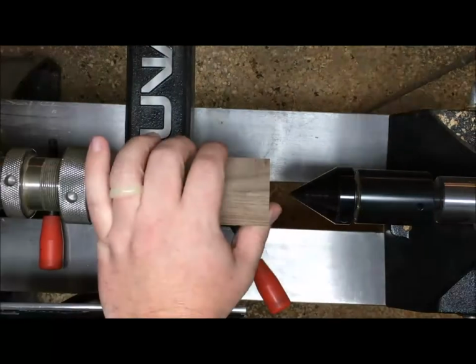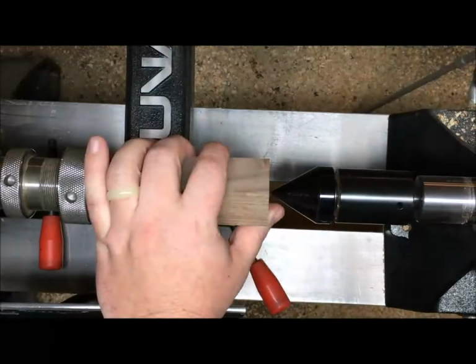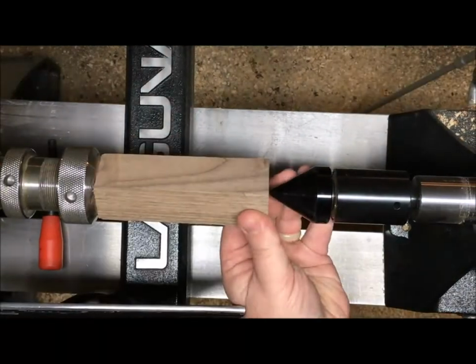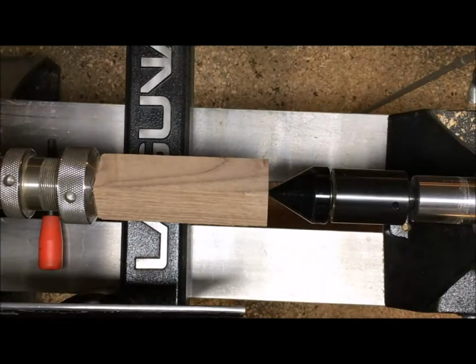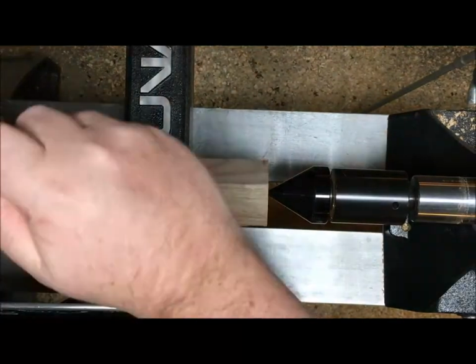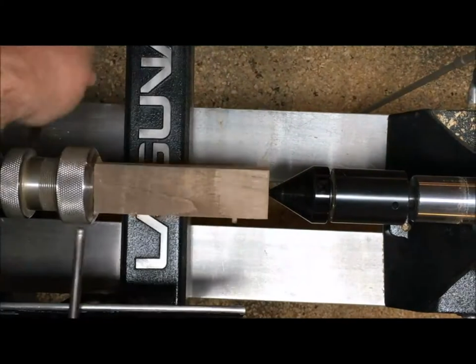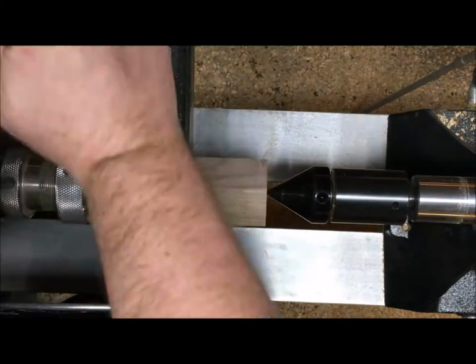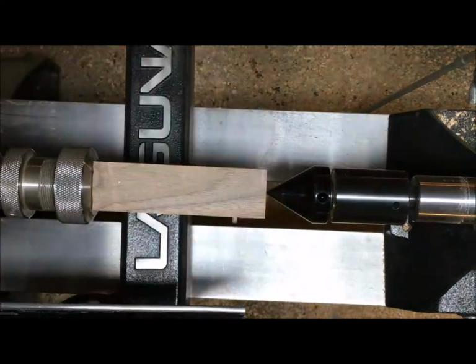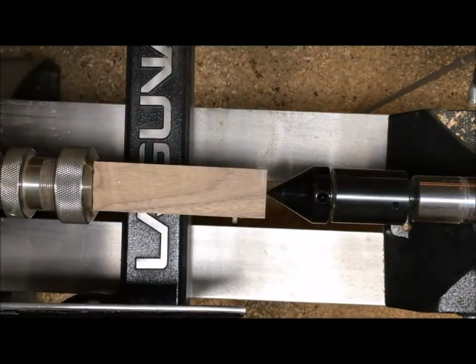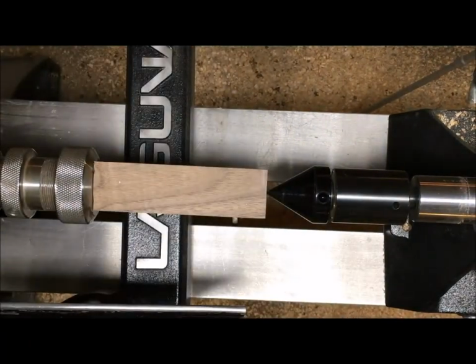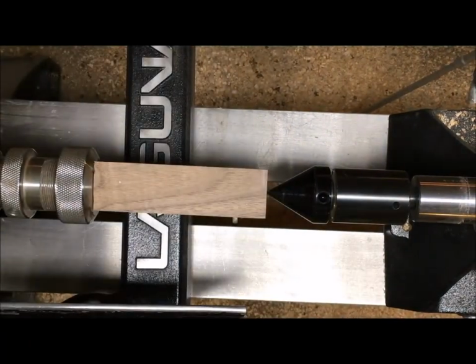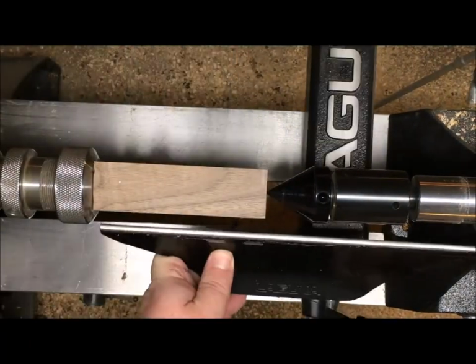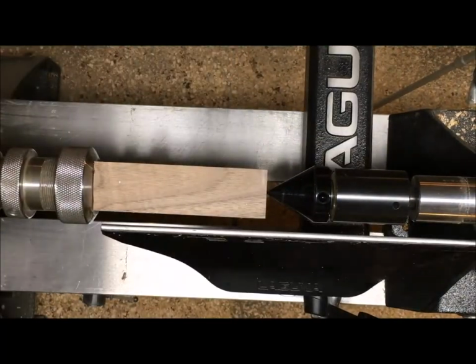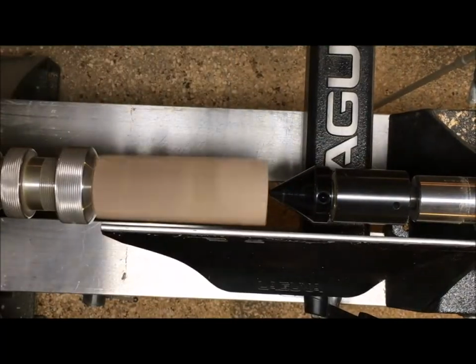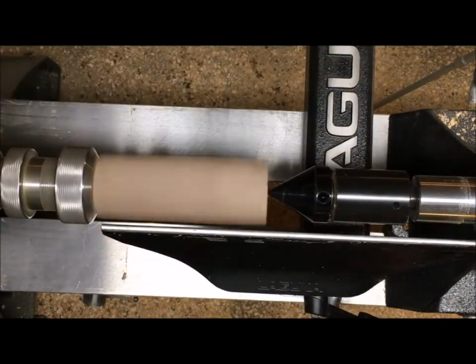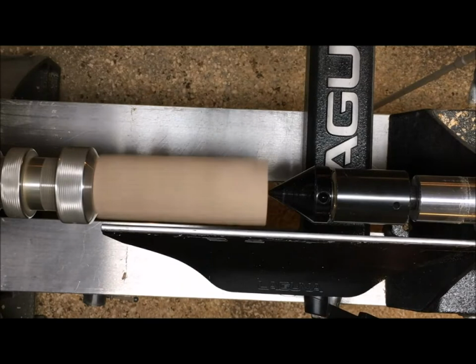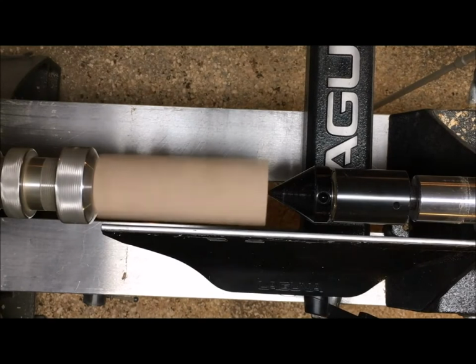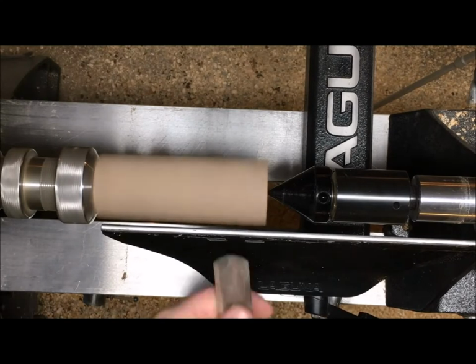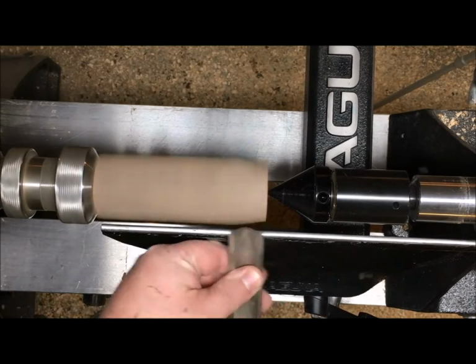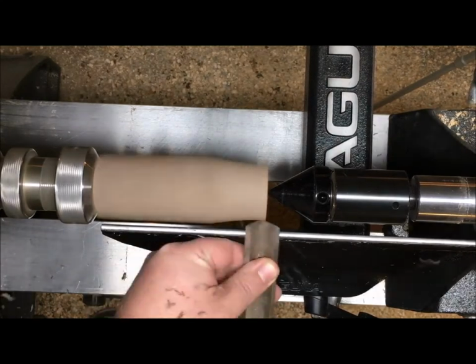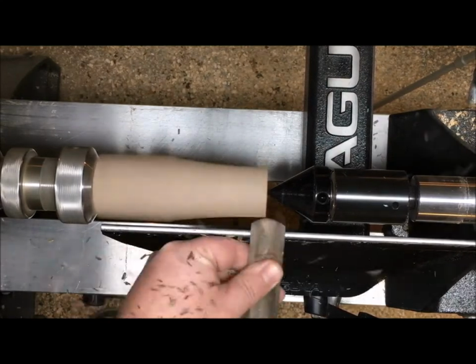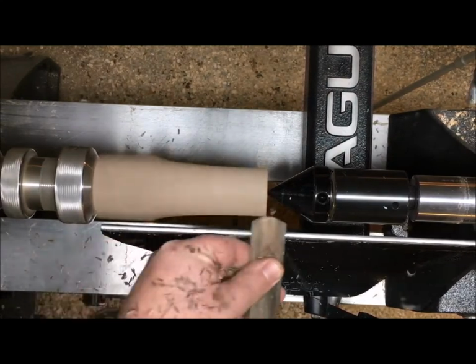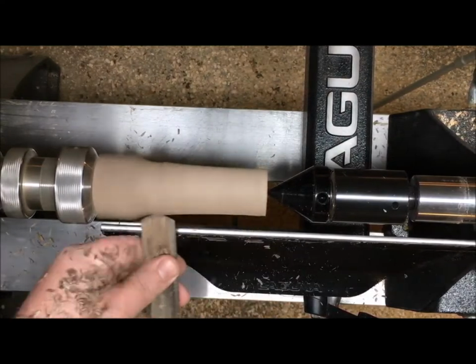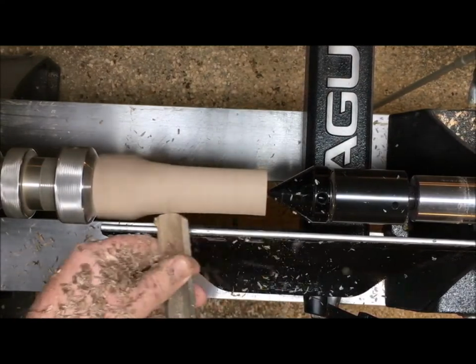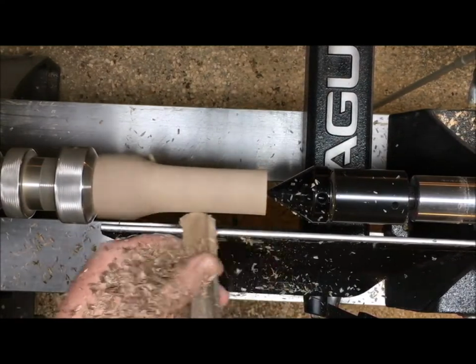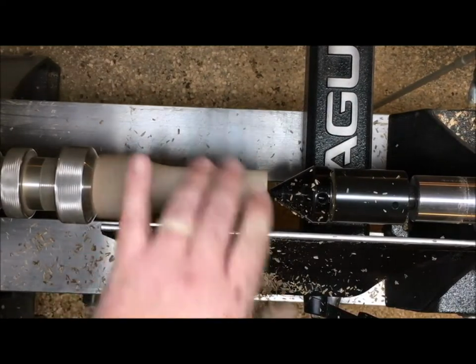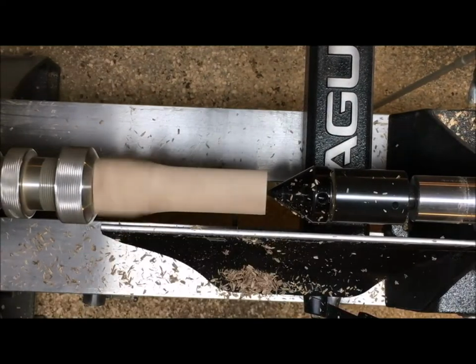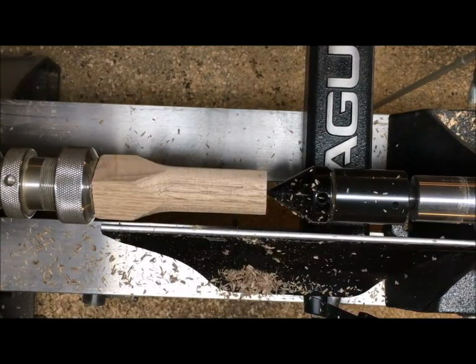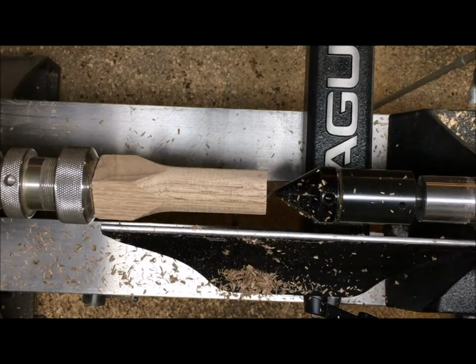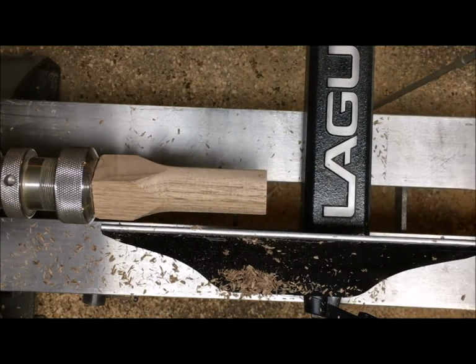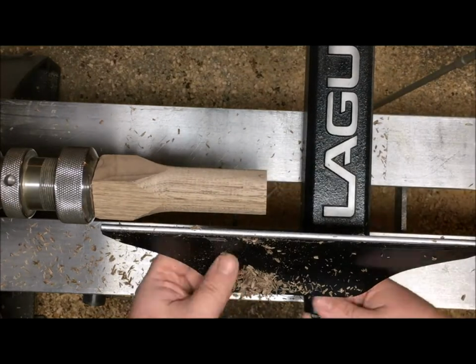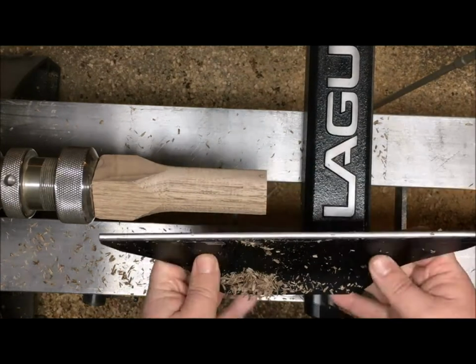I've already turned a three-quarter inch tenon on the end of our piece of walnut to mount it into the collet chuck. I'll use the collet chuck sometimes when I'm doing very small work. Now we're going to round an inch and a half piece of walnut and our bowl should be about an inch and a quarter when we're done.